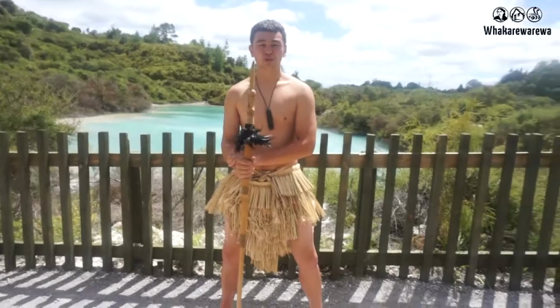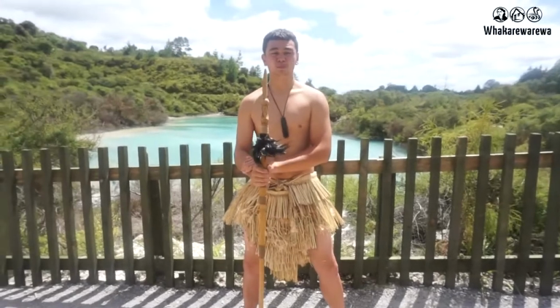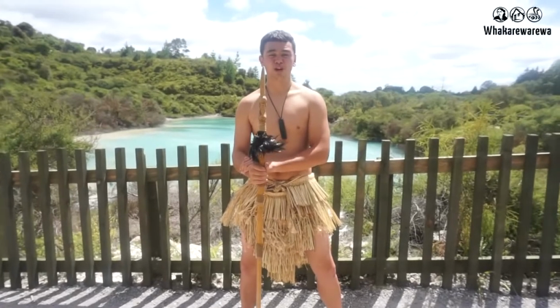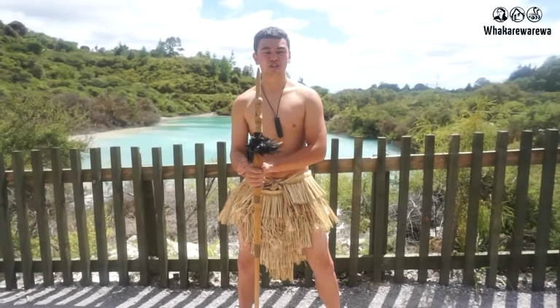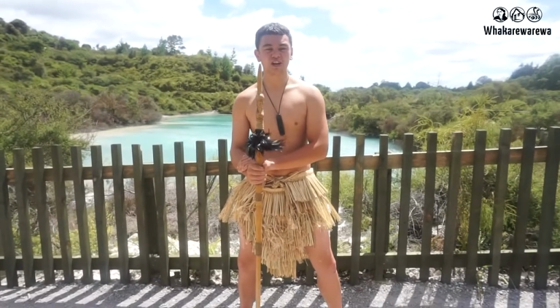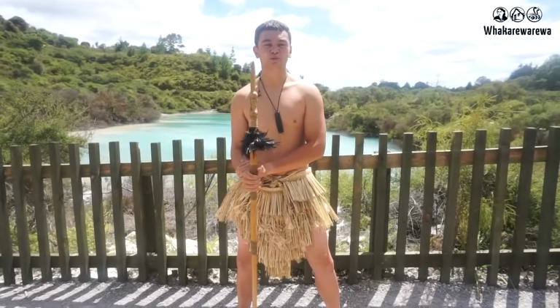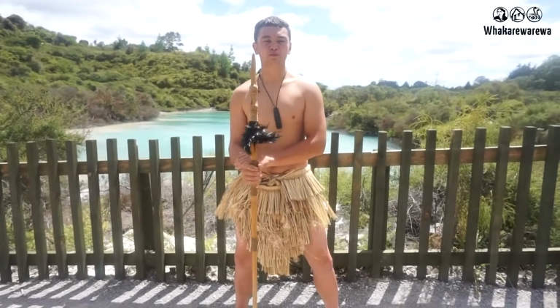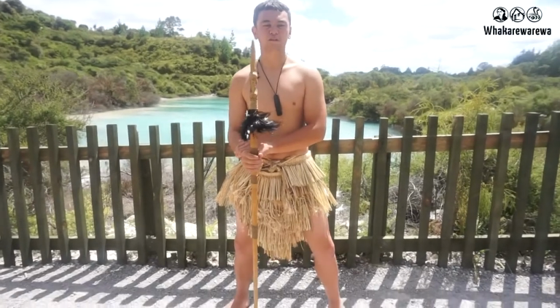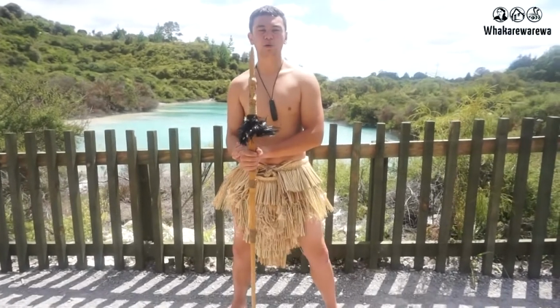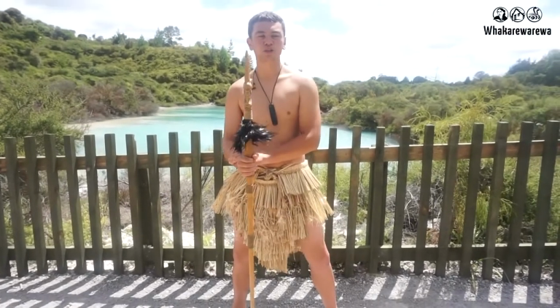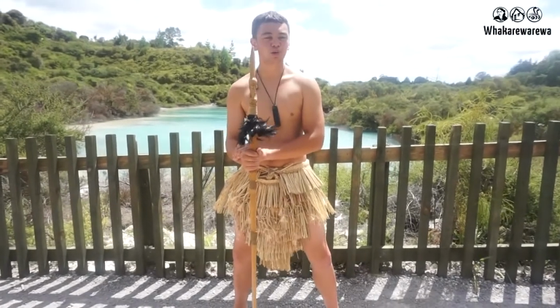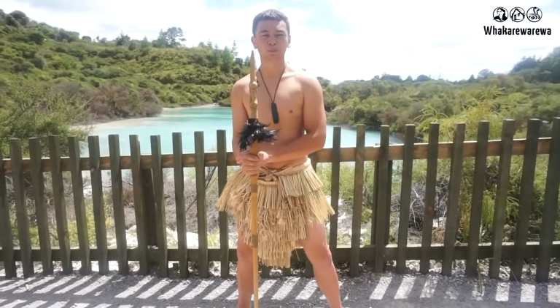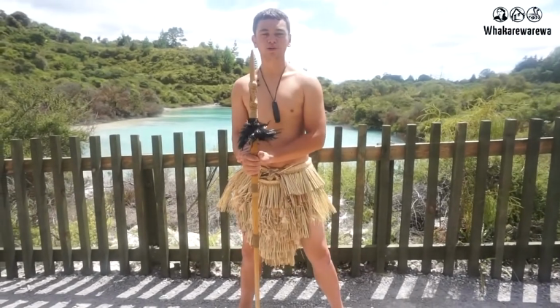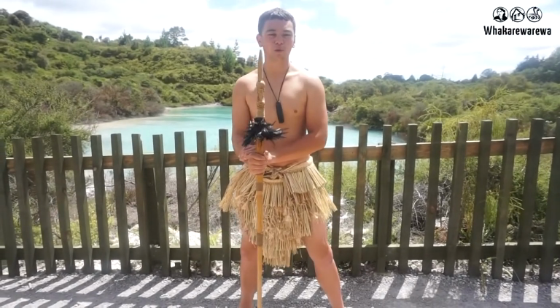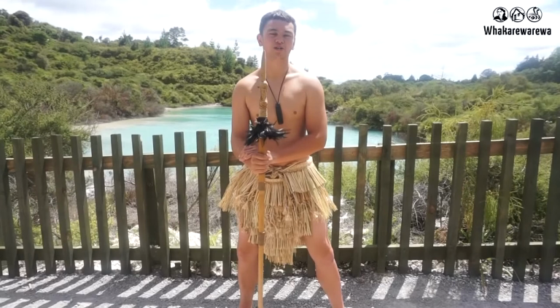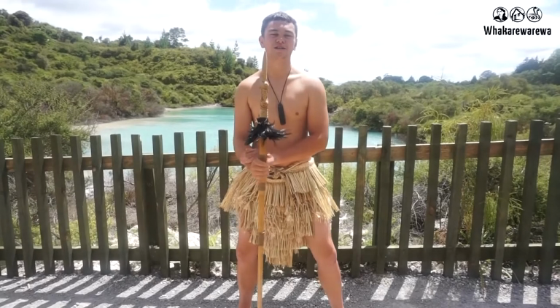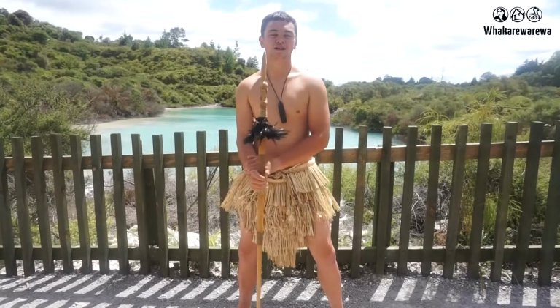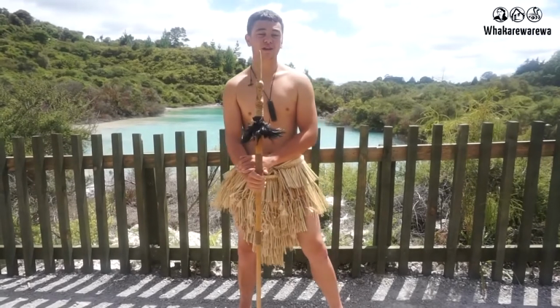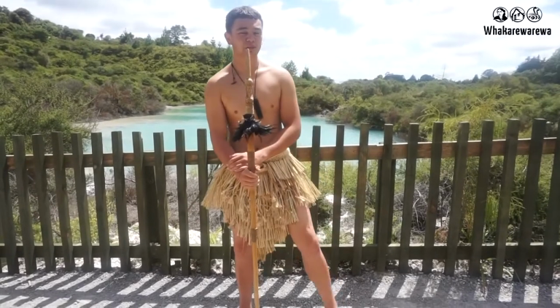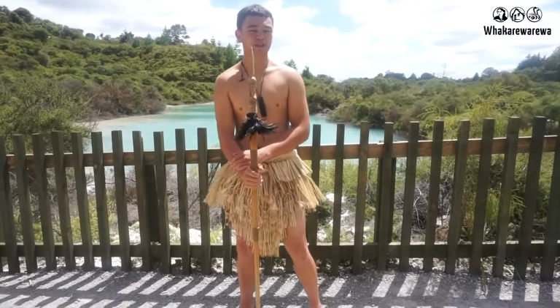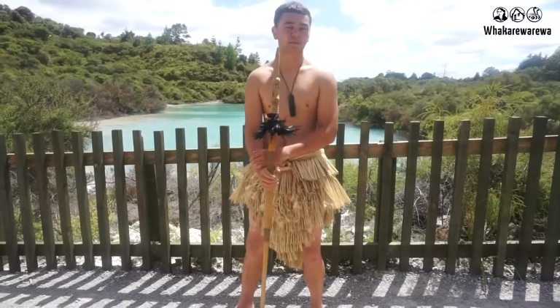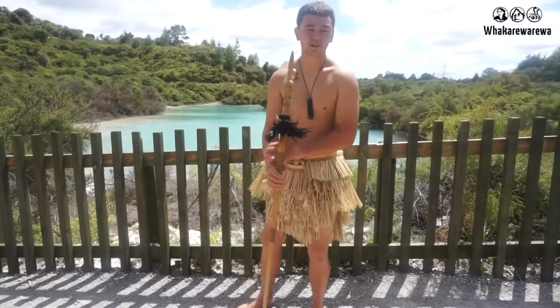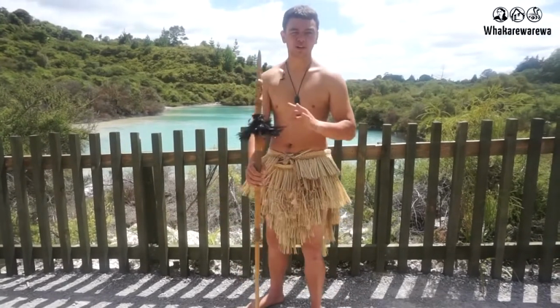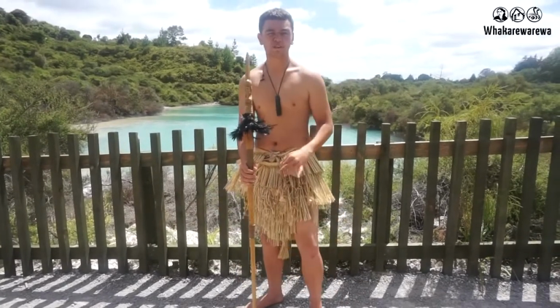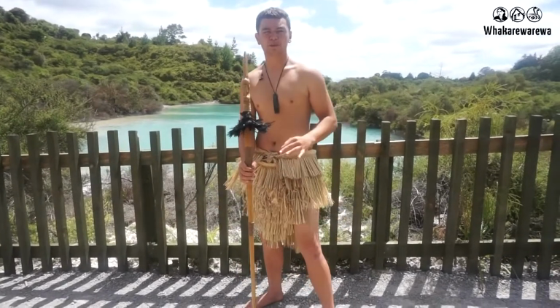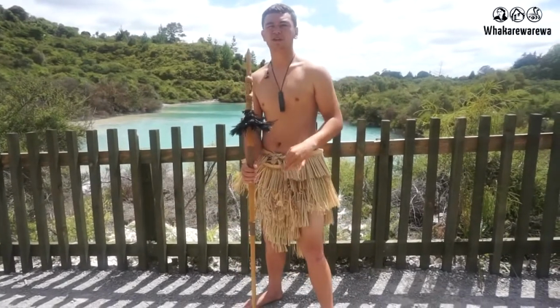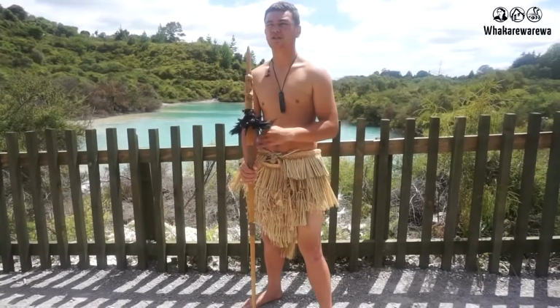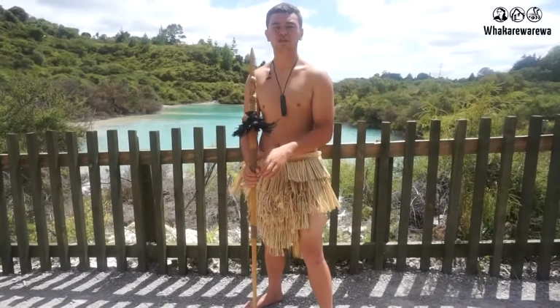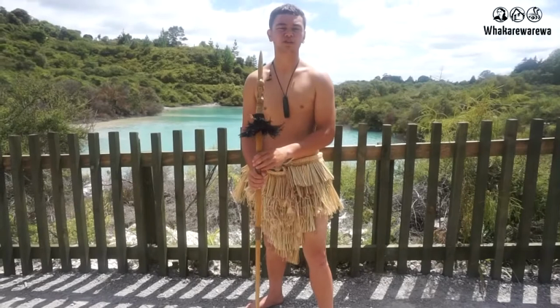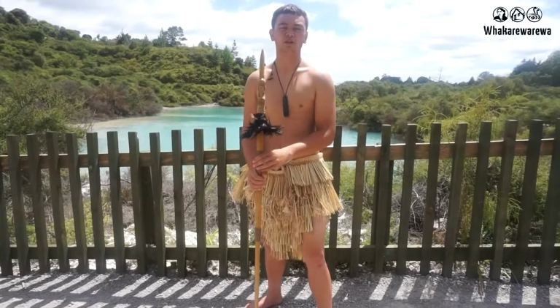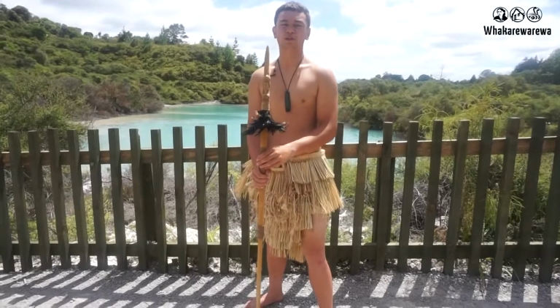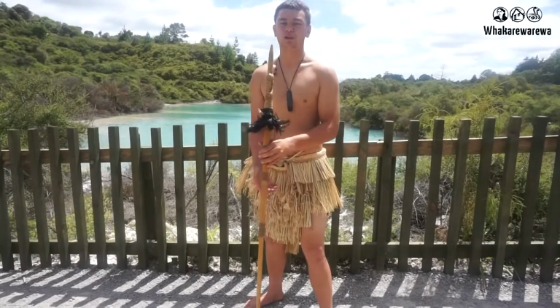Kia ora, my name is Te Rika. Welcome to Te Whakareware Watonga O Te Opetaua Wahiao. Today I will be explaining about three of our weapons used here in New Zealand Aotearoa.